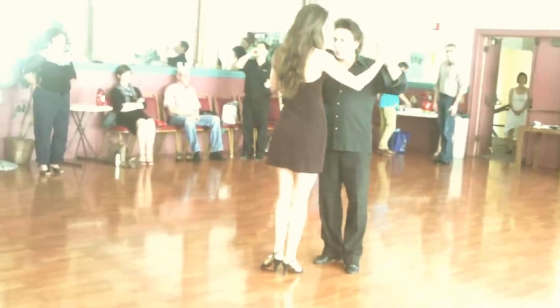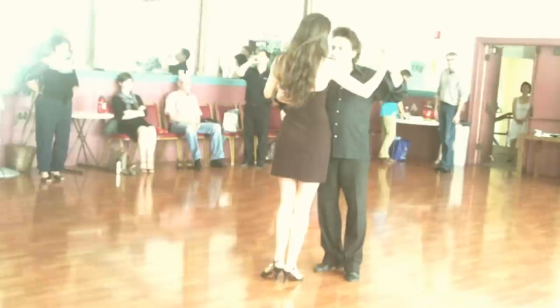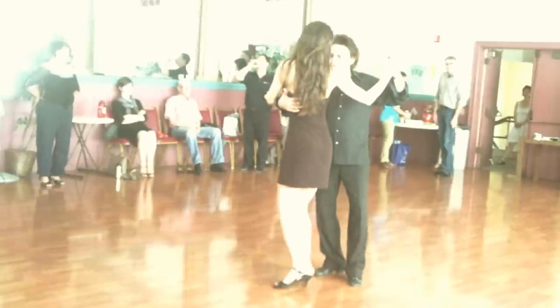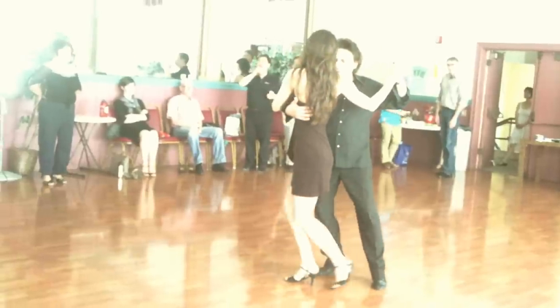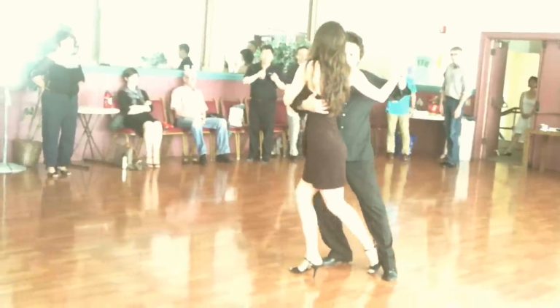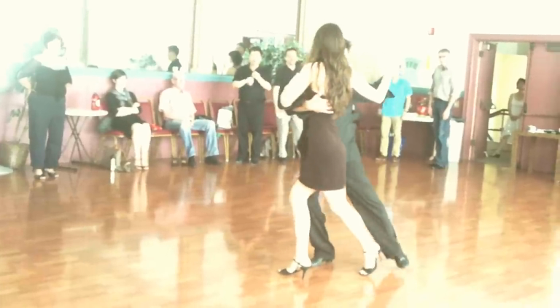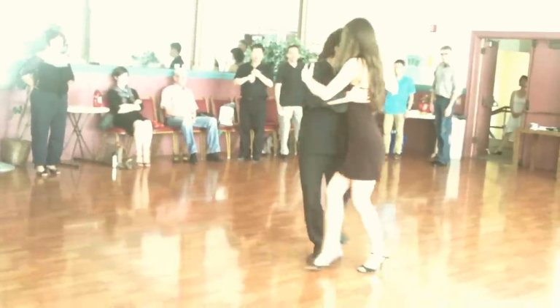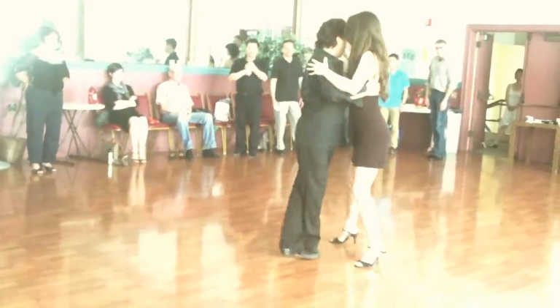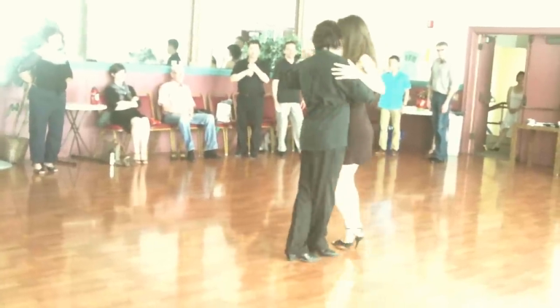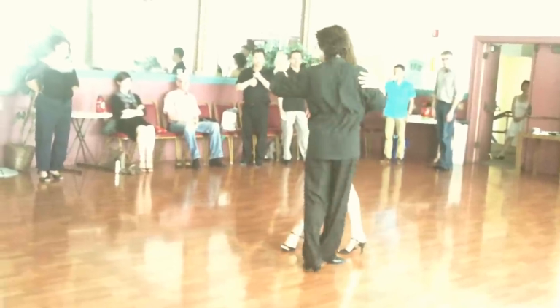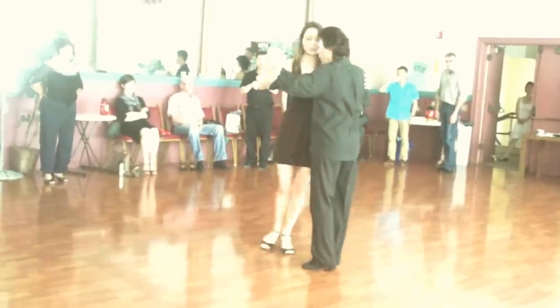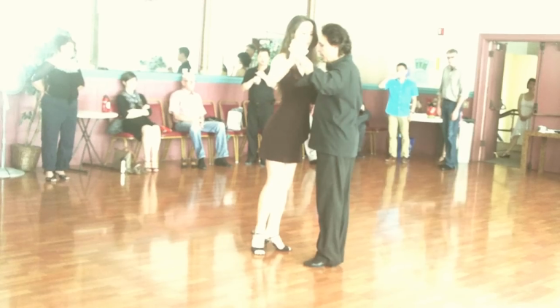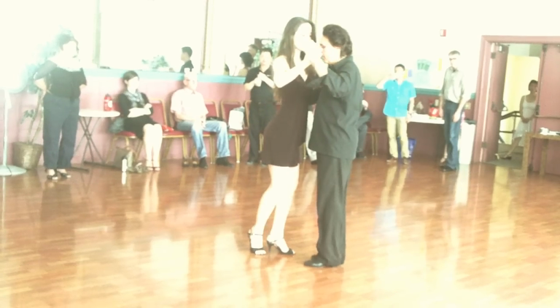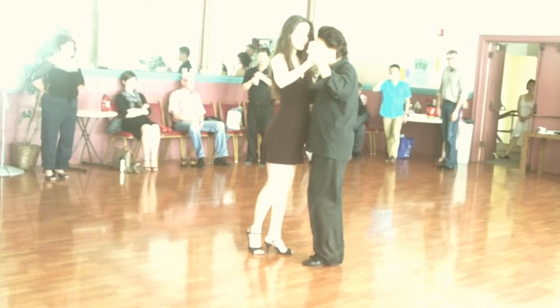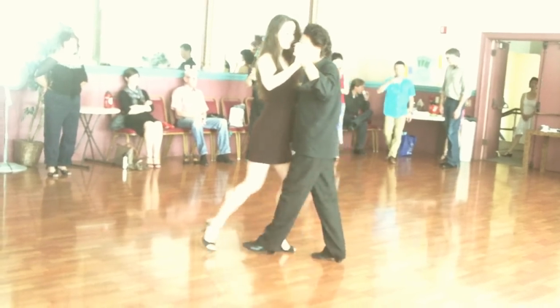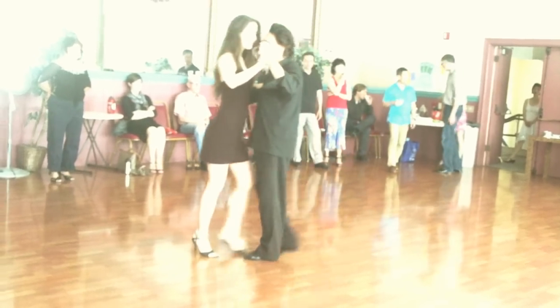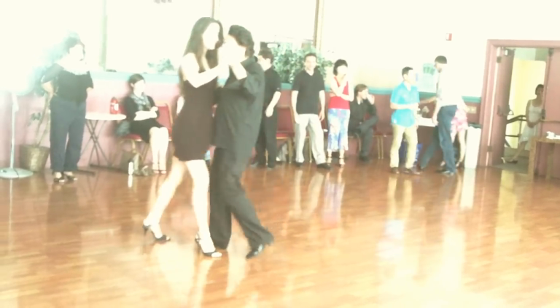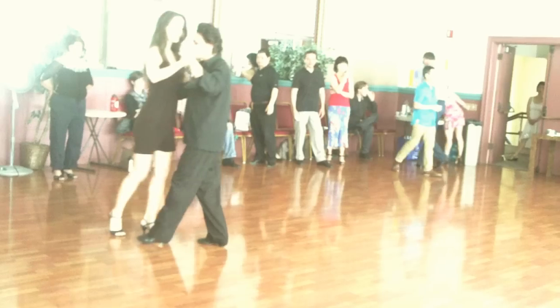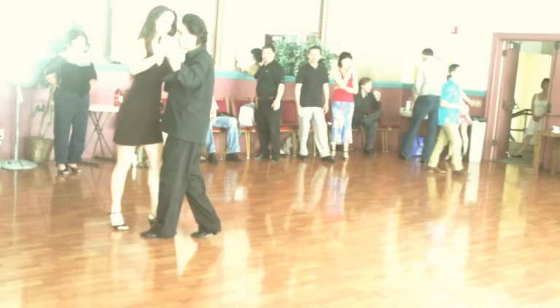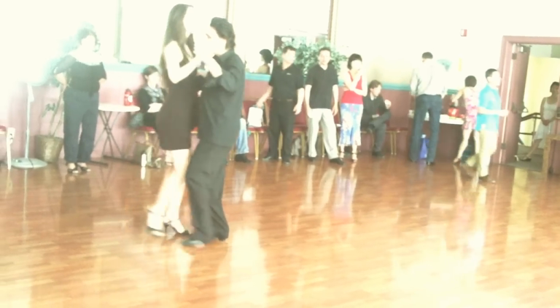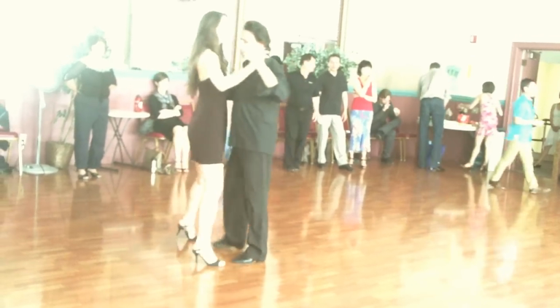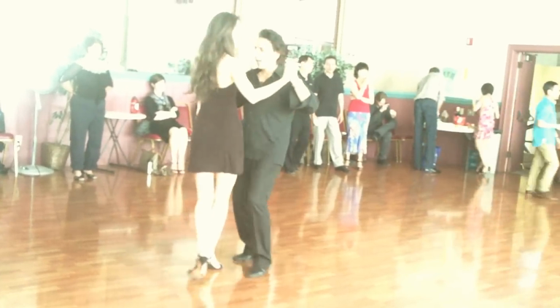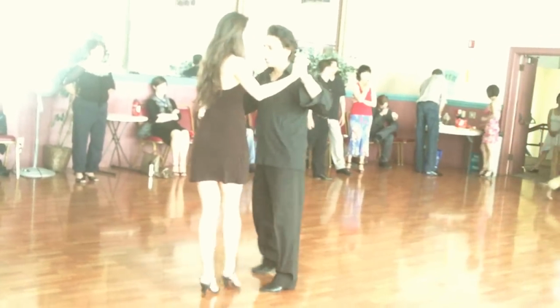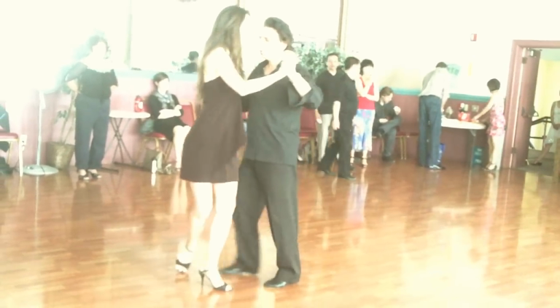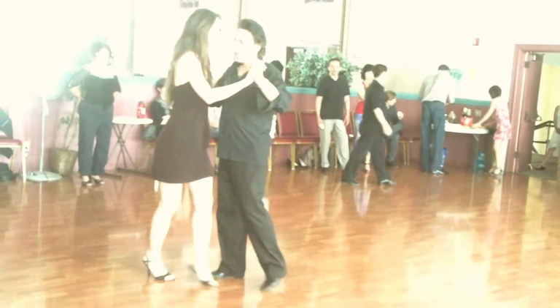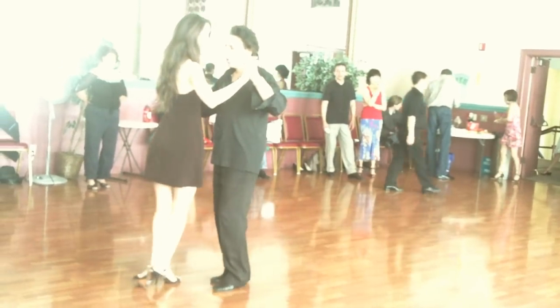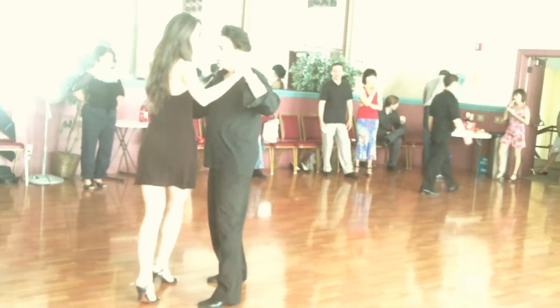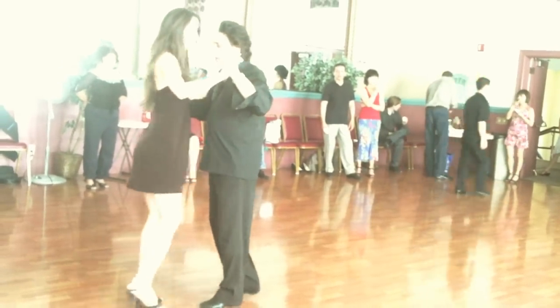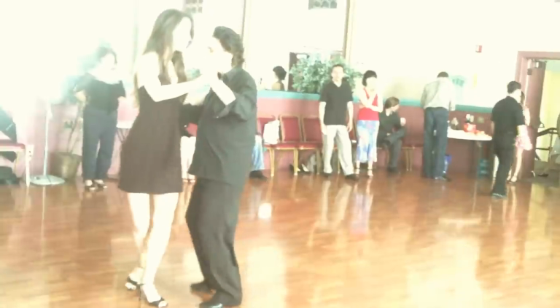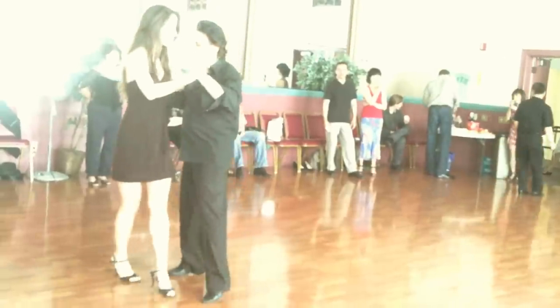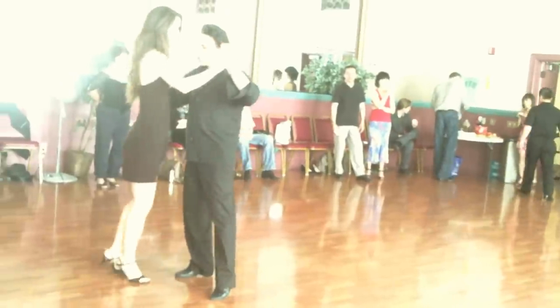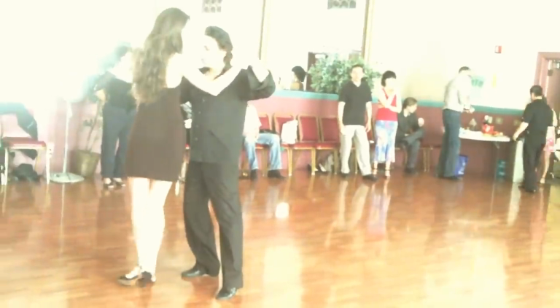Ladies, back saccada. I'm going to go from behind. One more time. You're leading a back ocho, and I'm going to overturn that back ocho, right here.